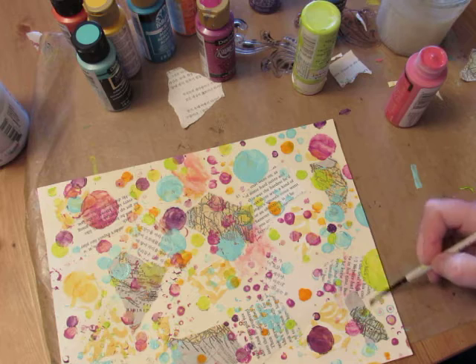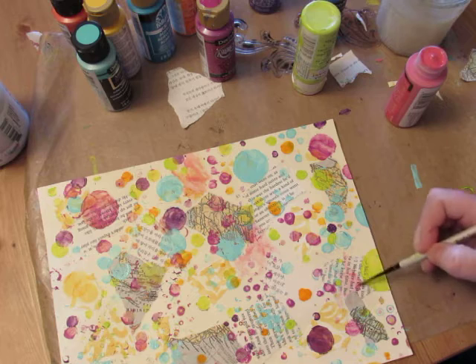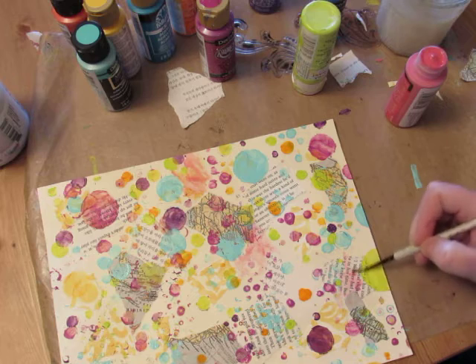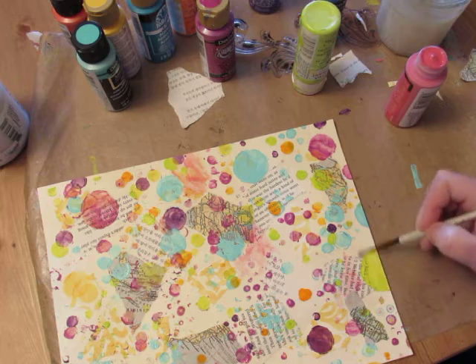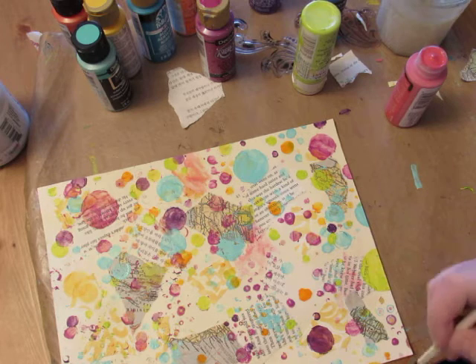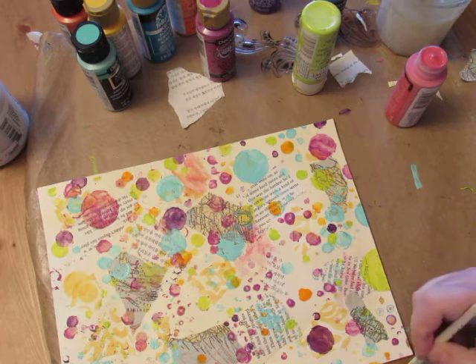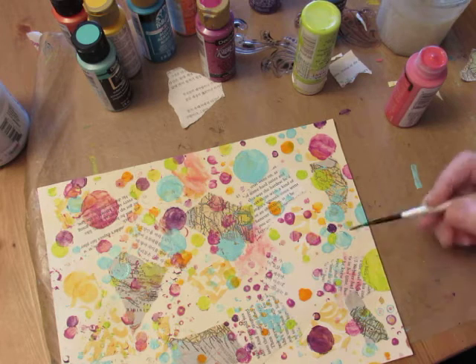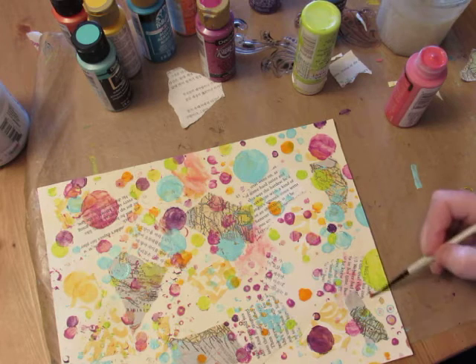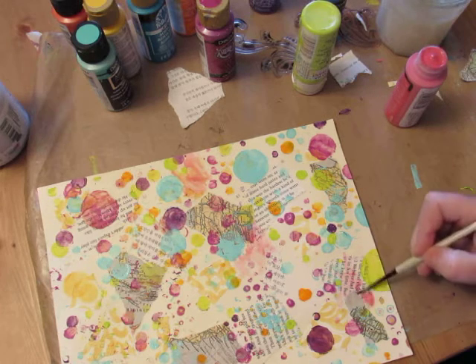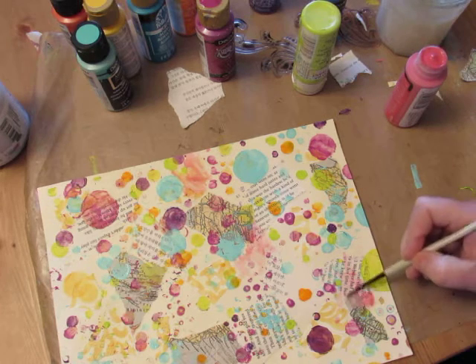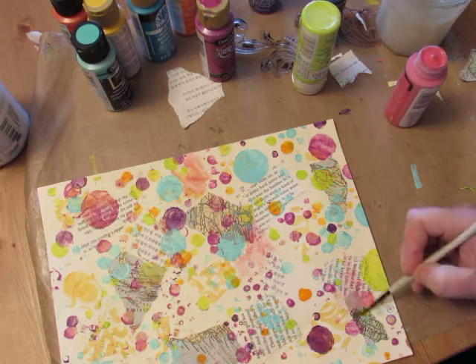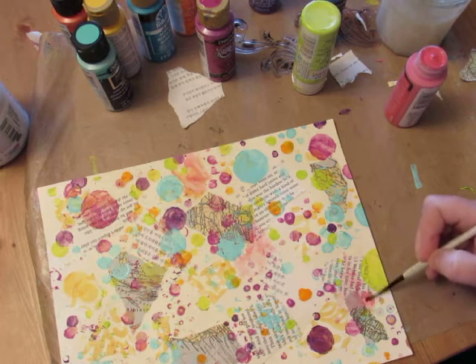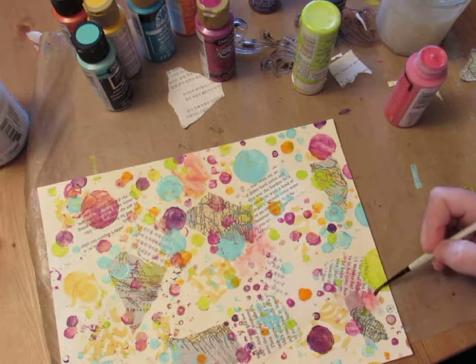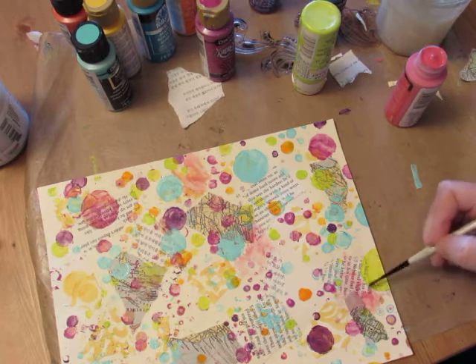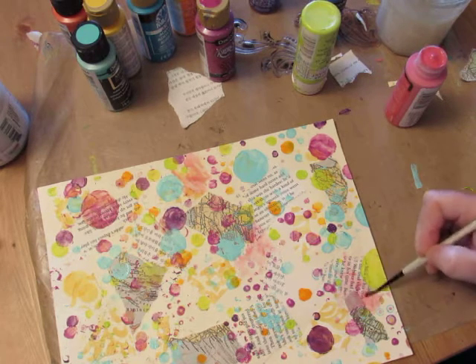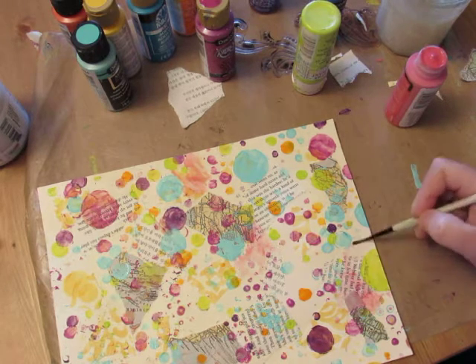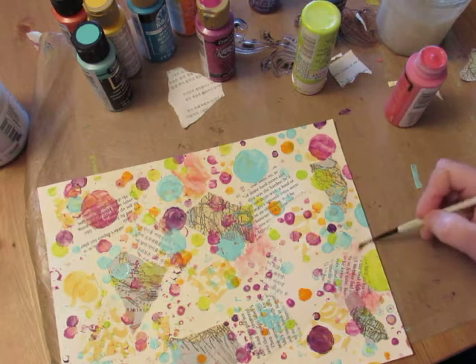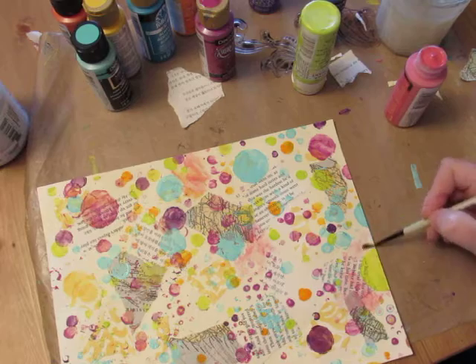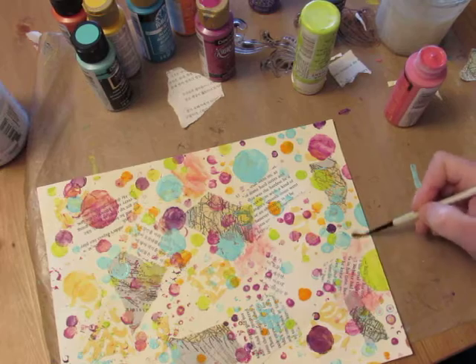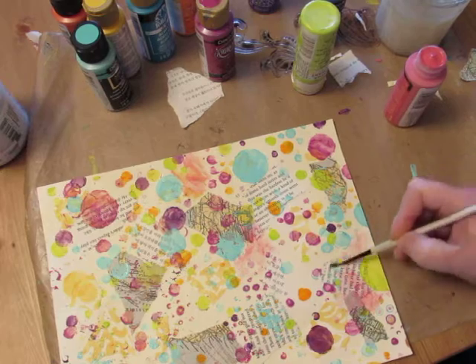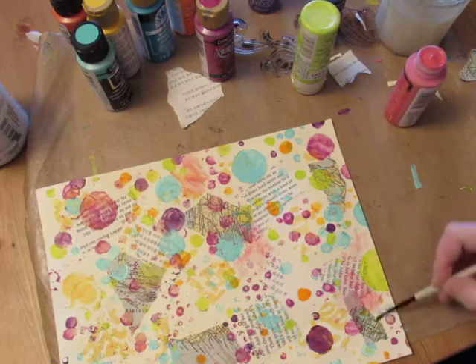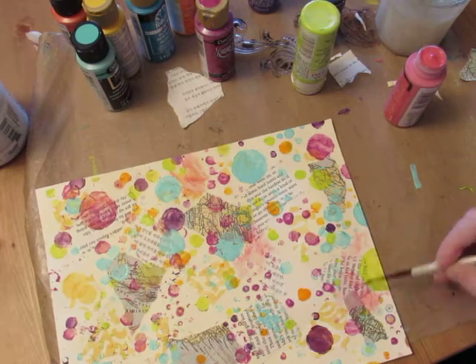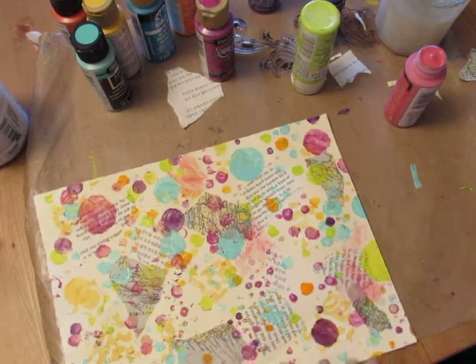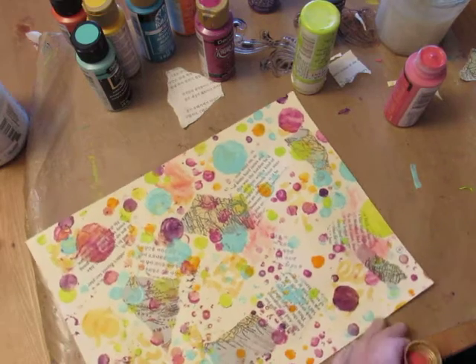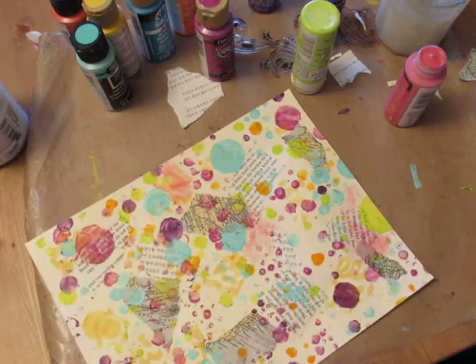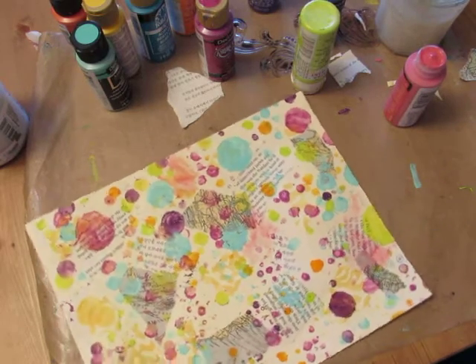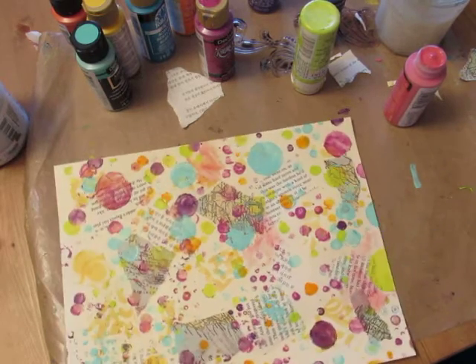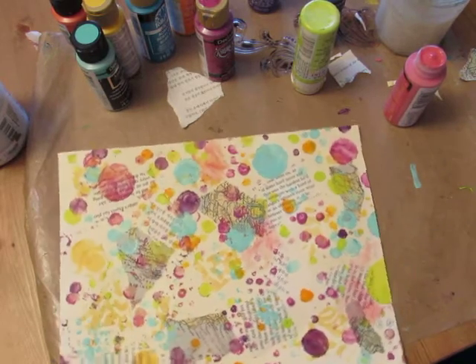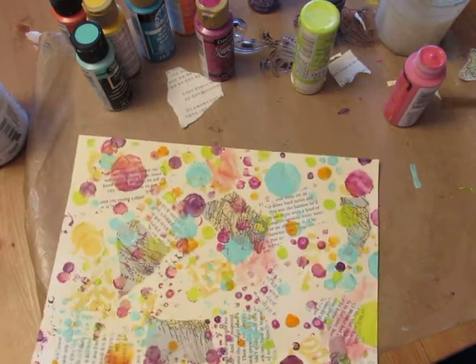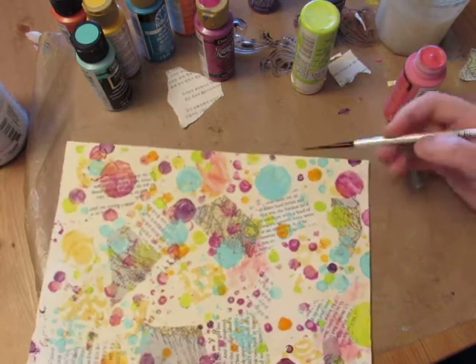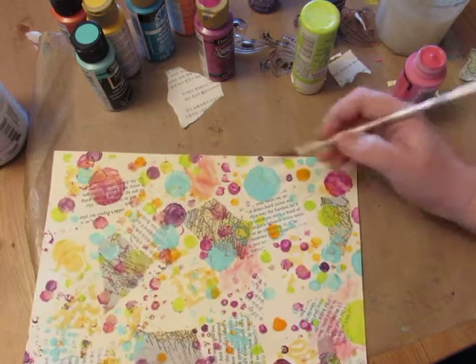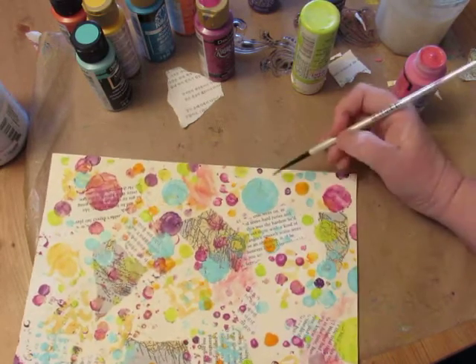It might just end up so beautiful that you don't want to cut it up into a flap, and then you have a big decision to make.